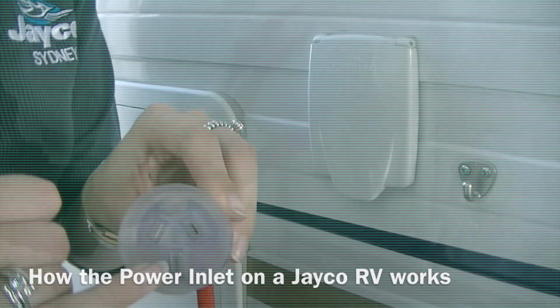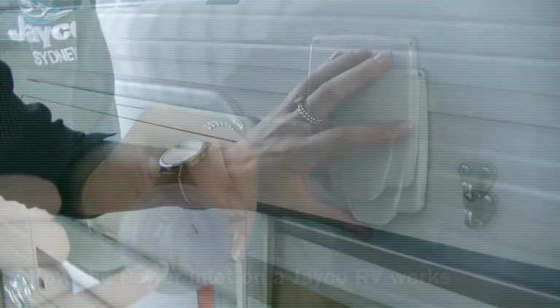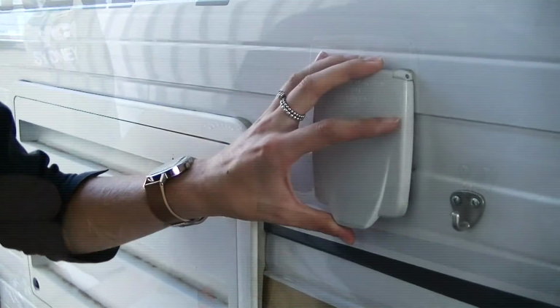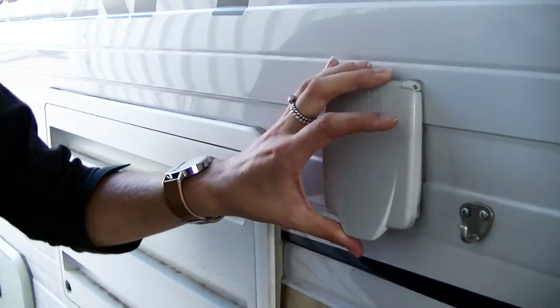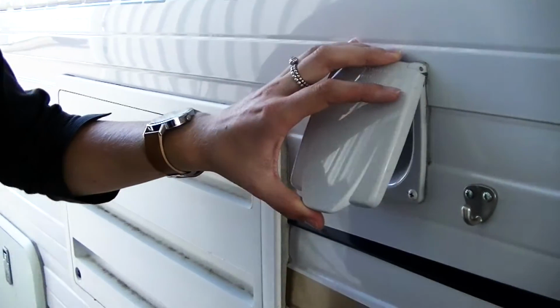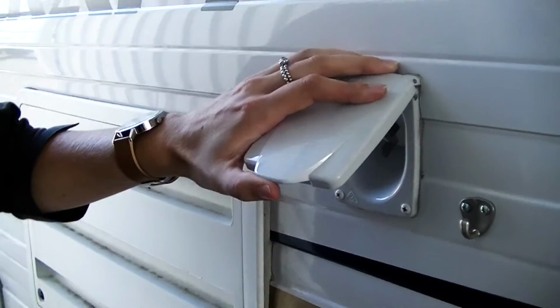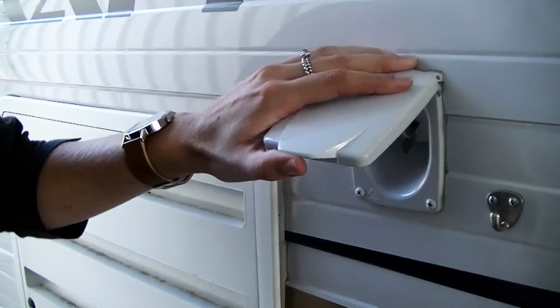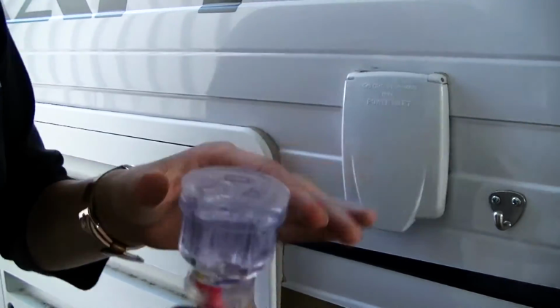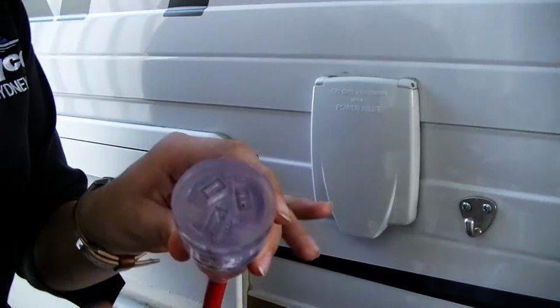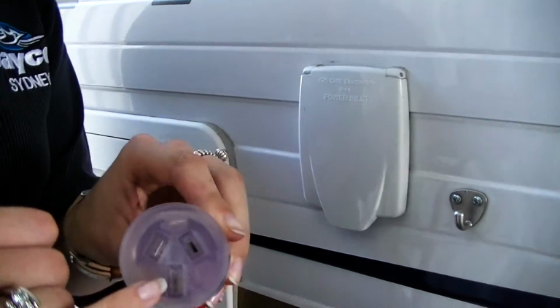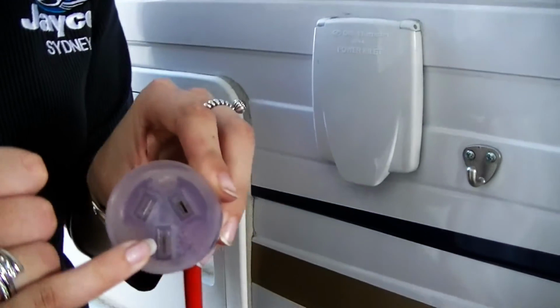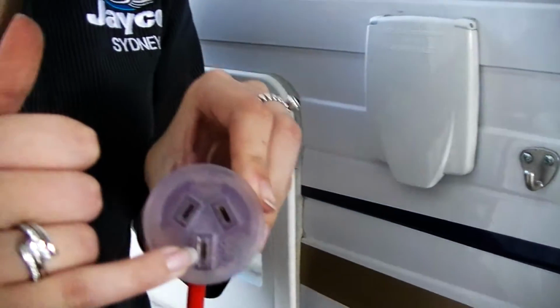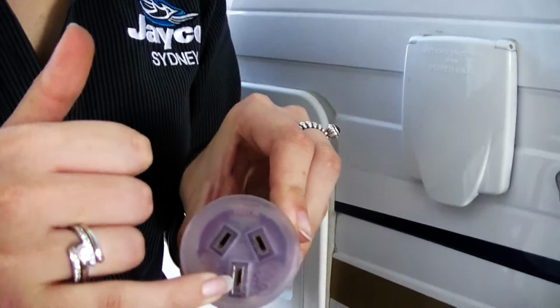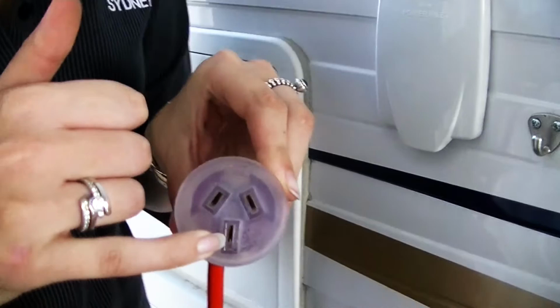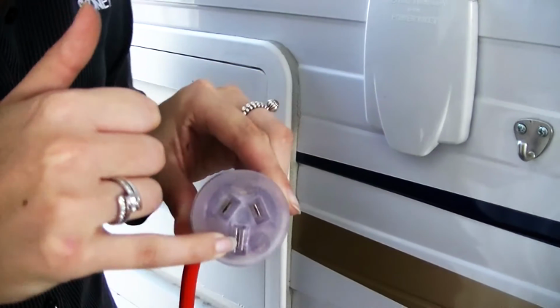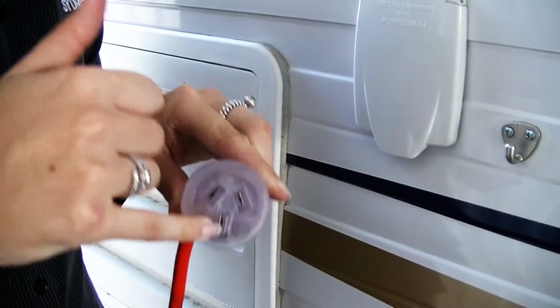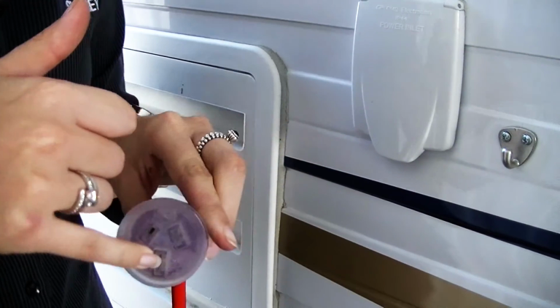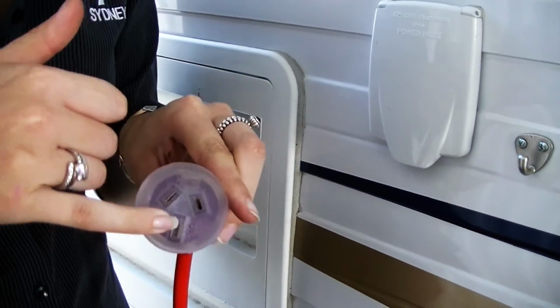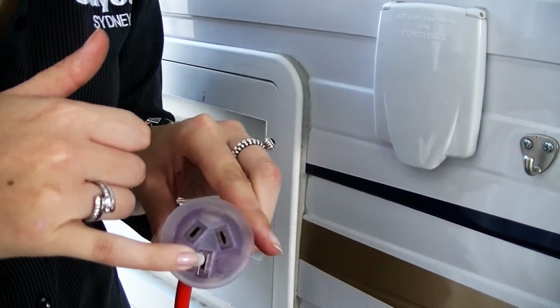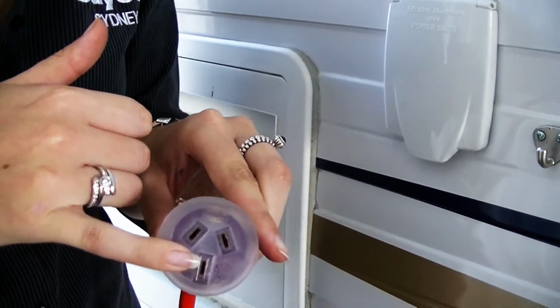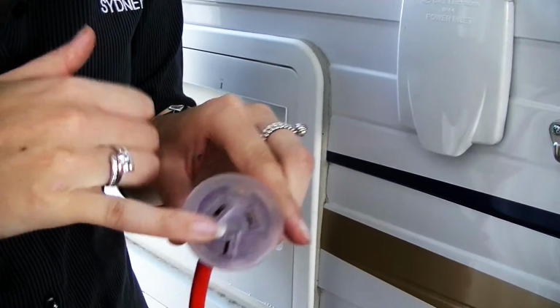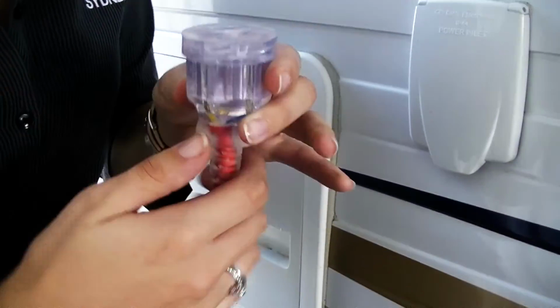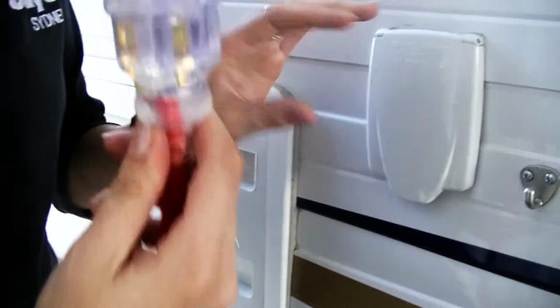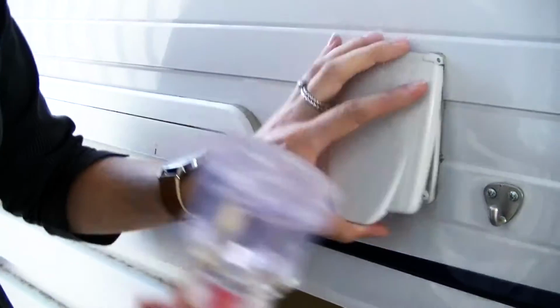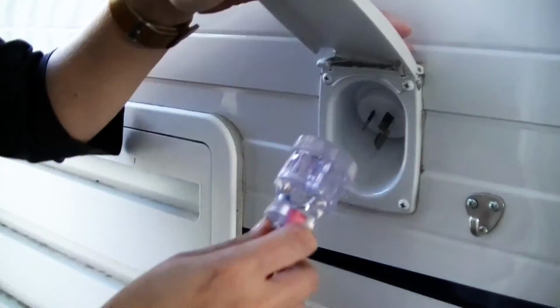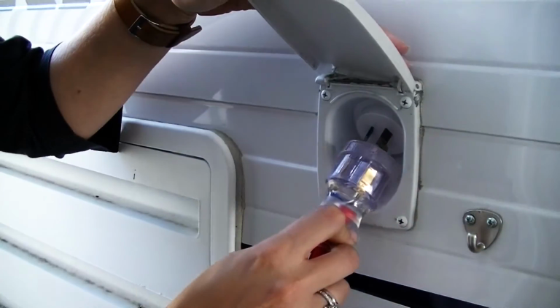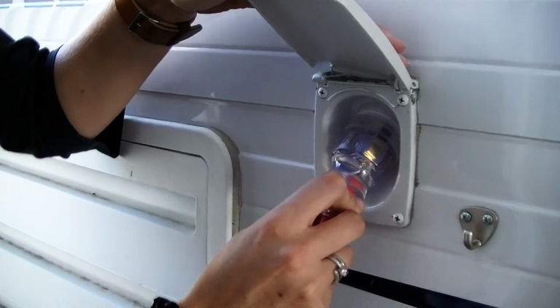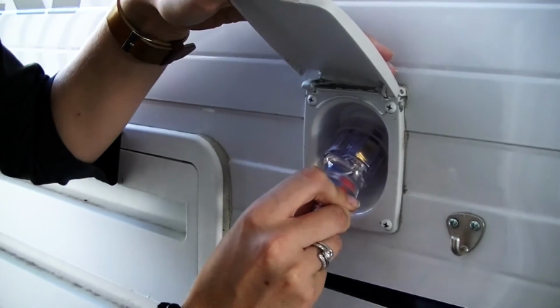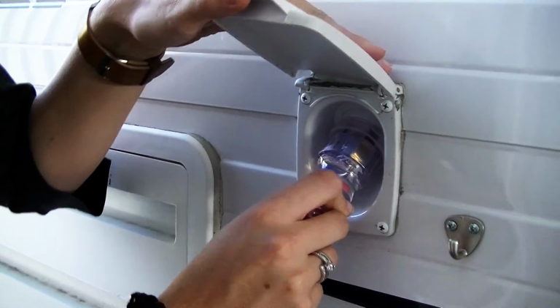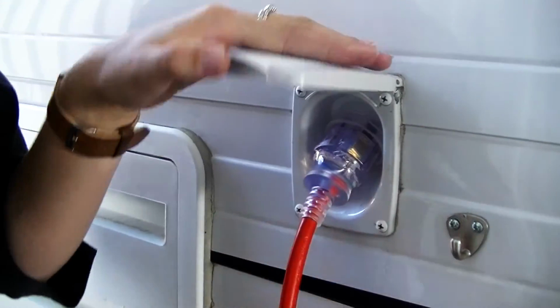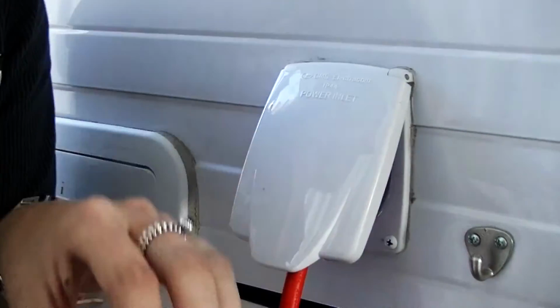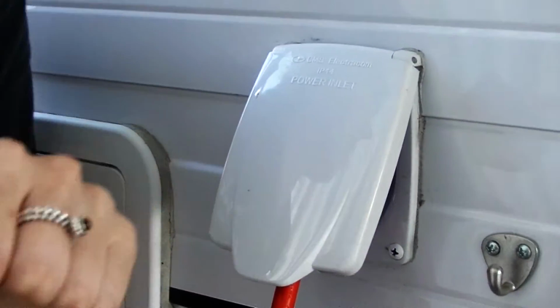This one here is your power inlet. Your power inlet is 15A, so the earth at the bottom of the plug is bigger. We'll need a 15A lead to power up at a caravan park. So 15A just goes straight in. That will power all your appliances inside.